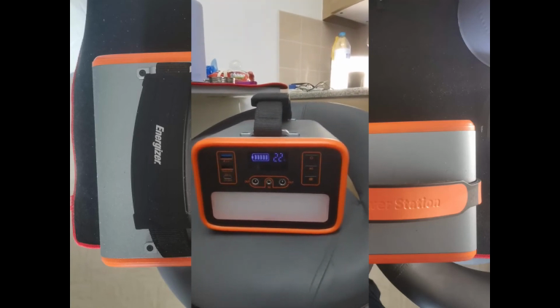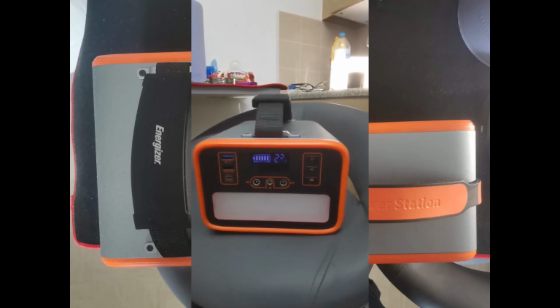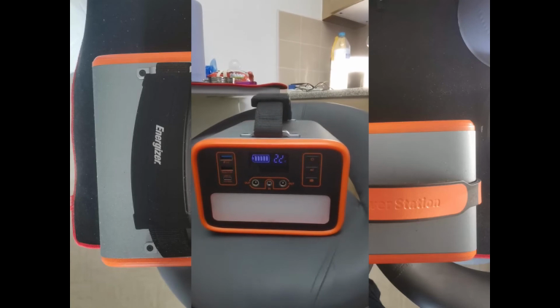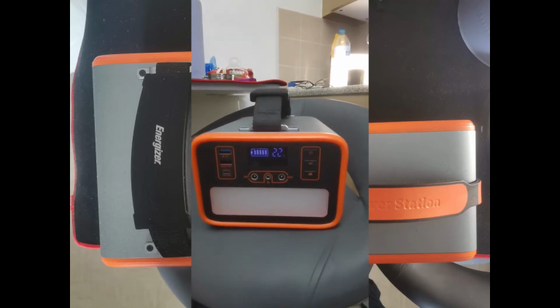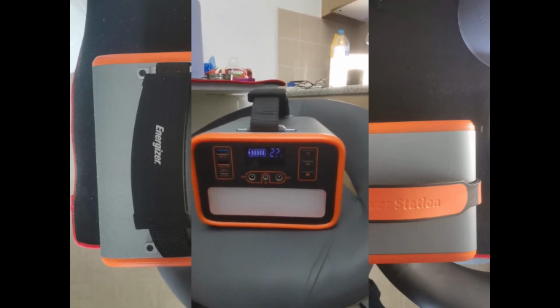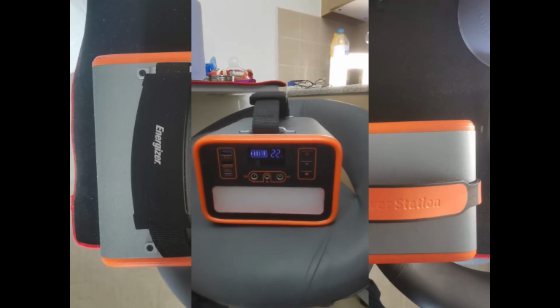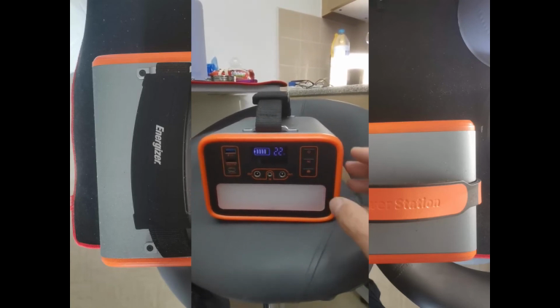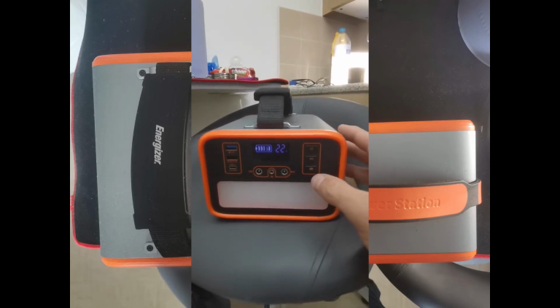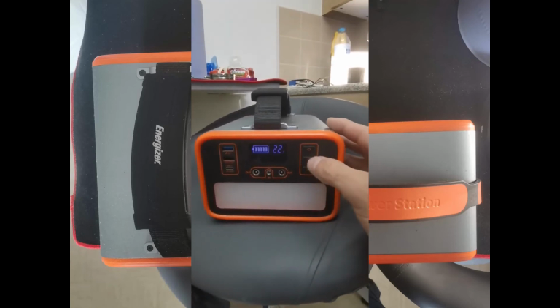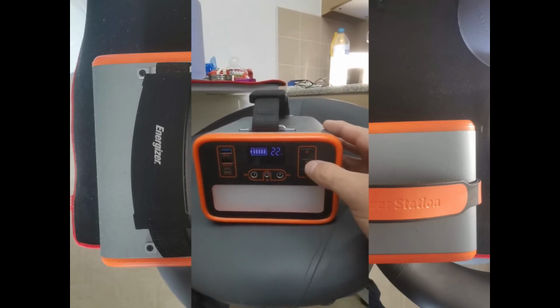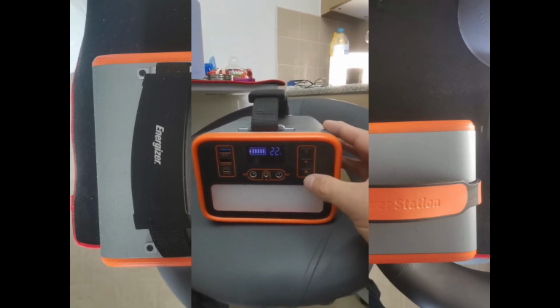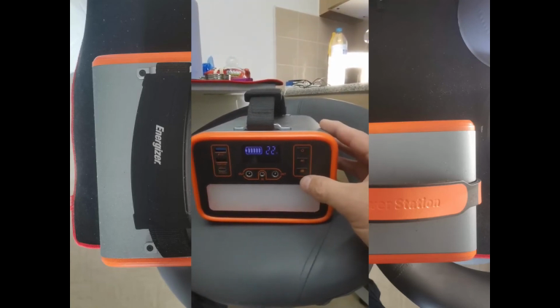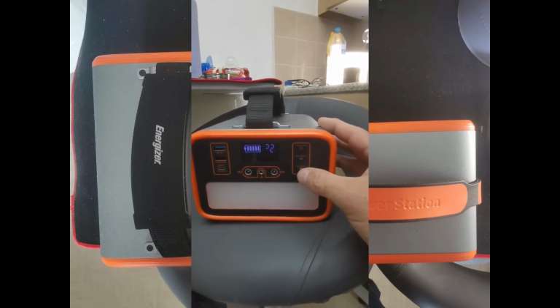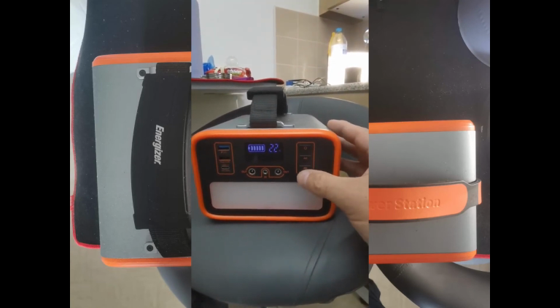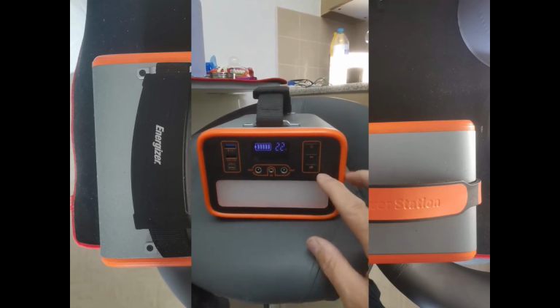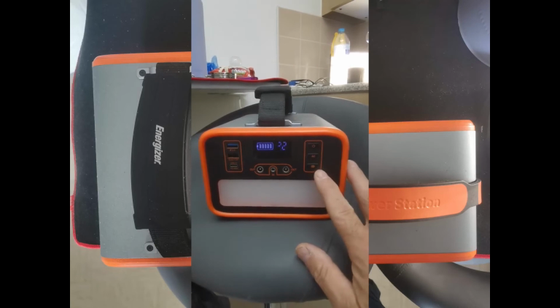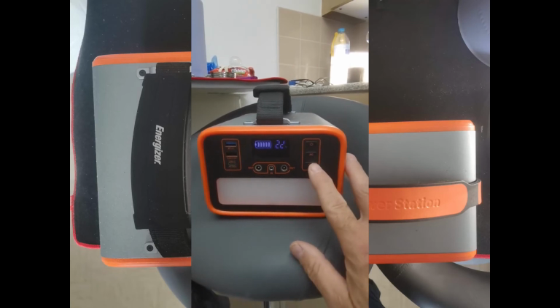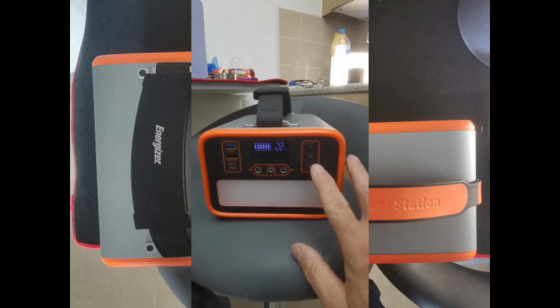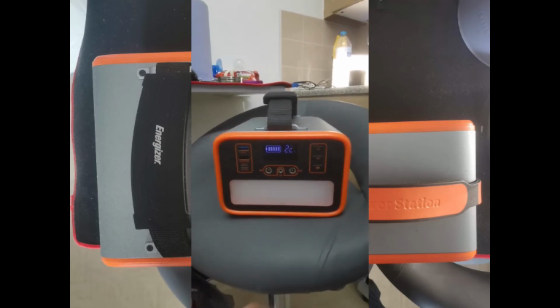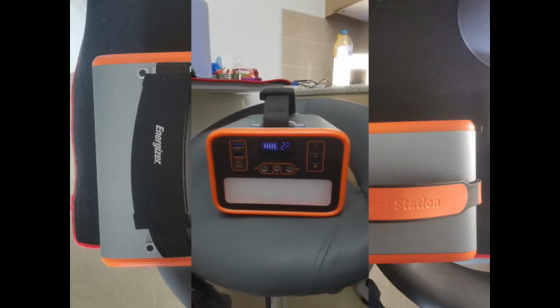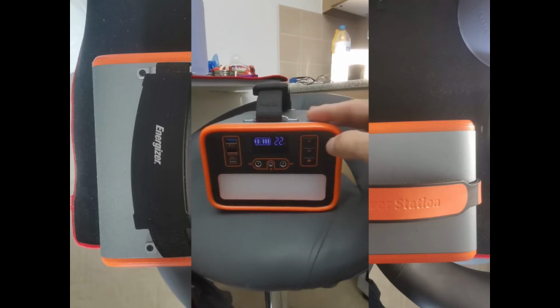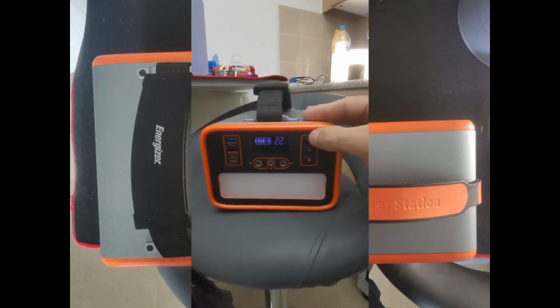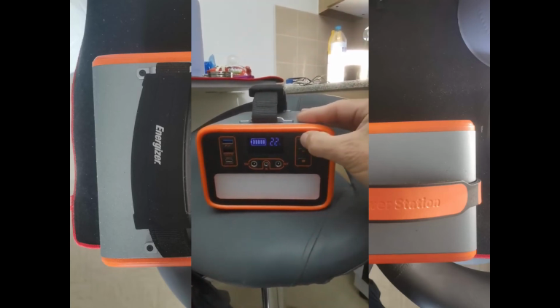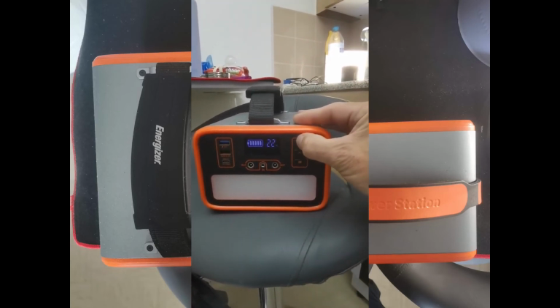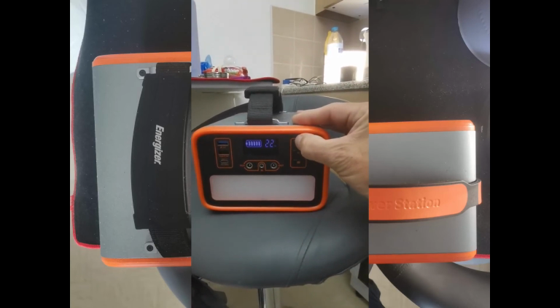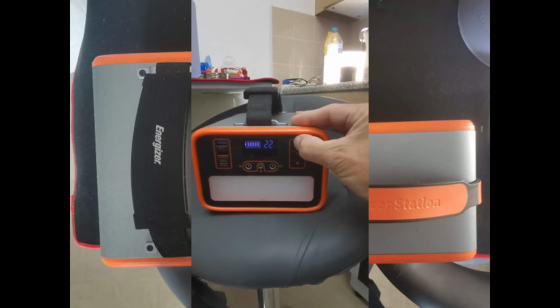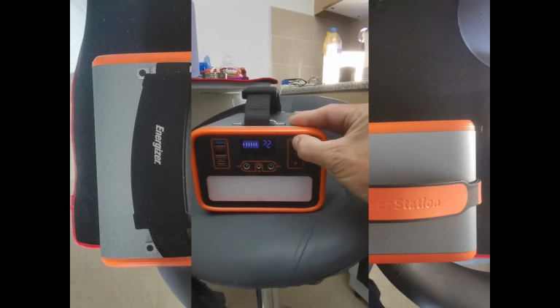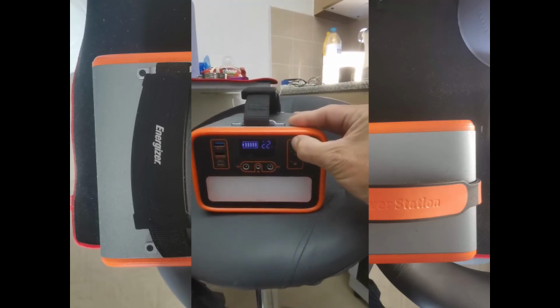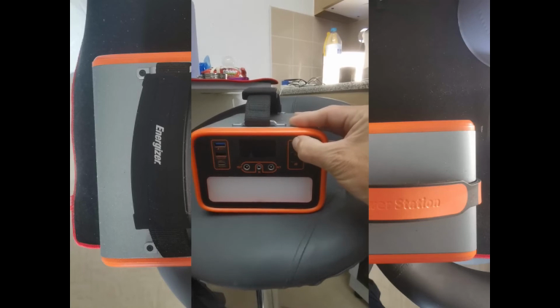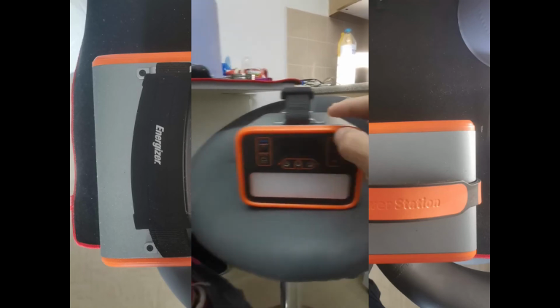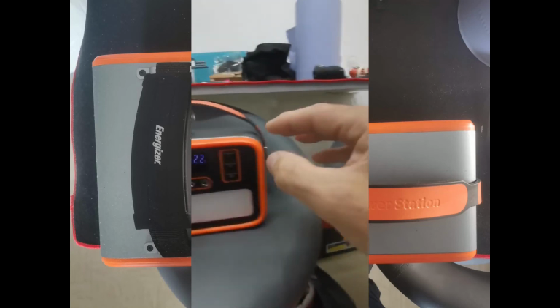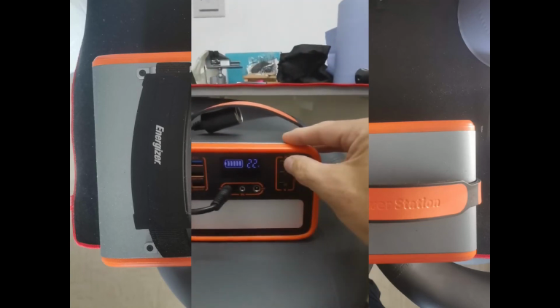The fan kicks in and there's the button for AC like I said. I won't show you the light on this one because it's exactly the same as the other unit. Hold to turn off - same with this one.